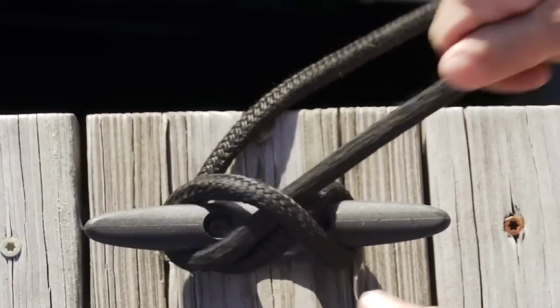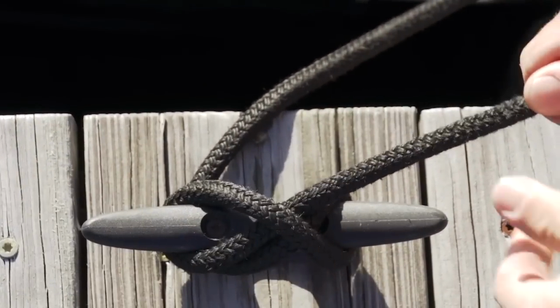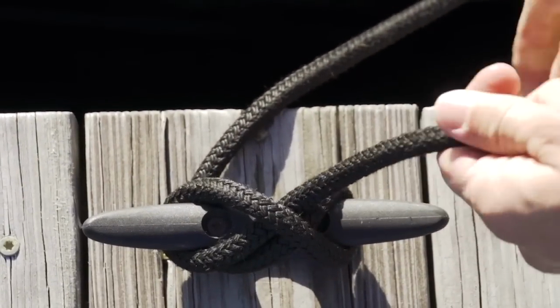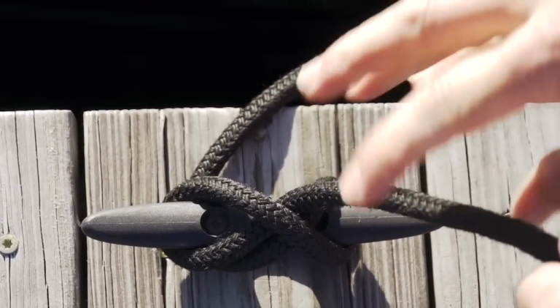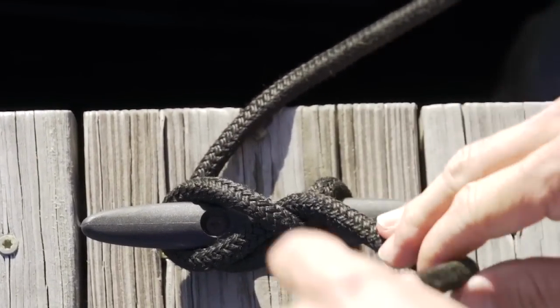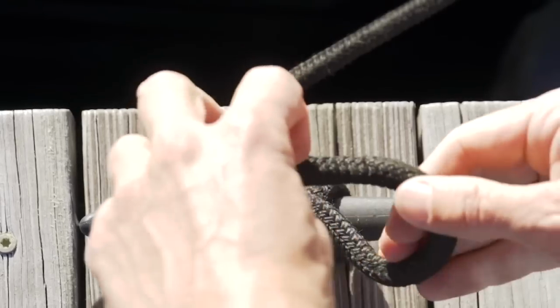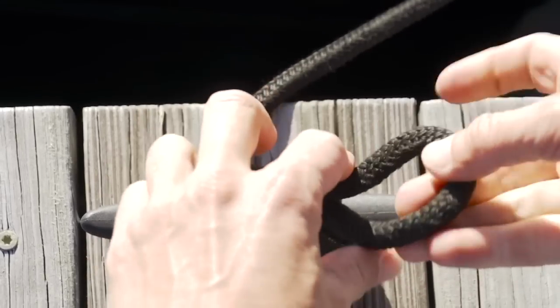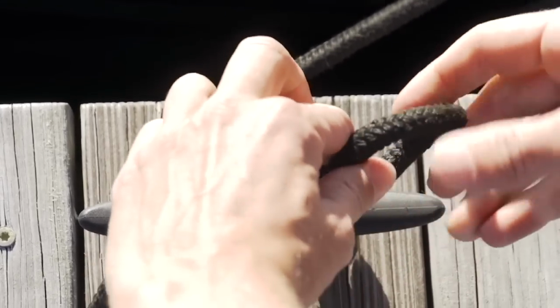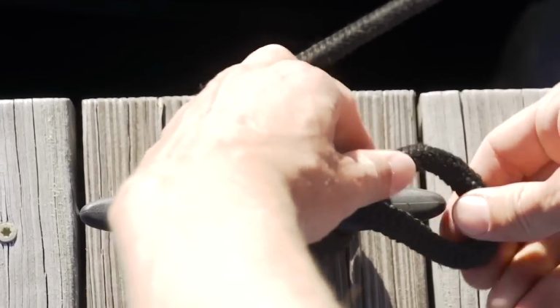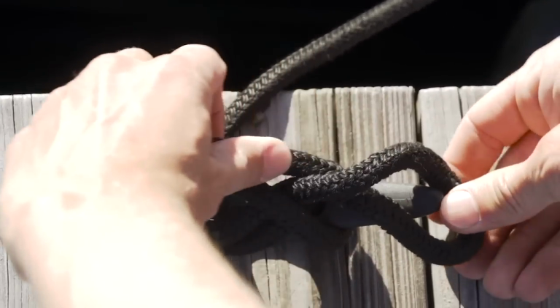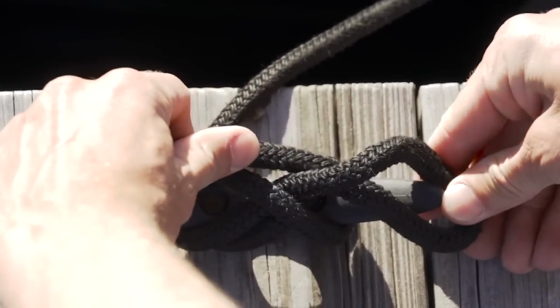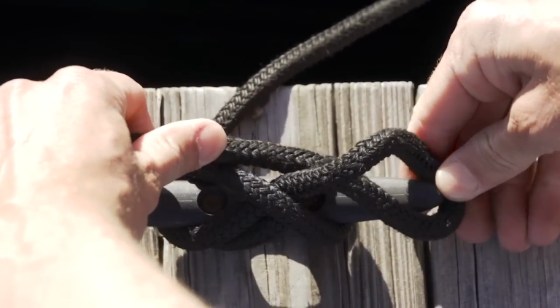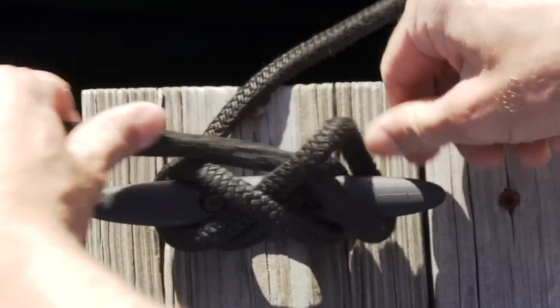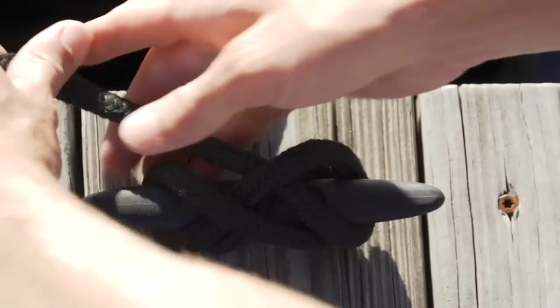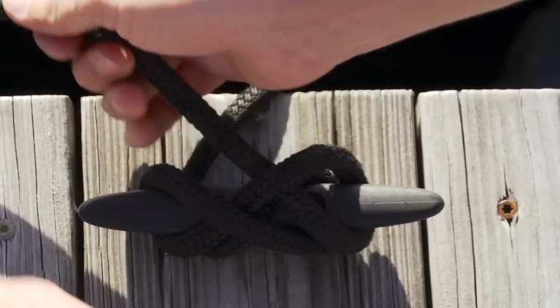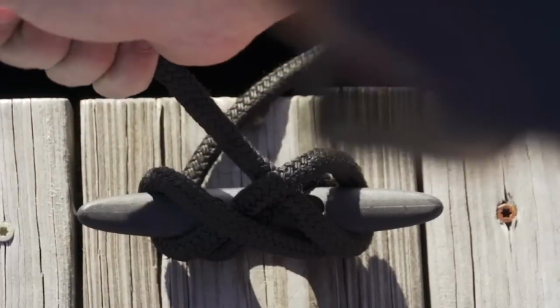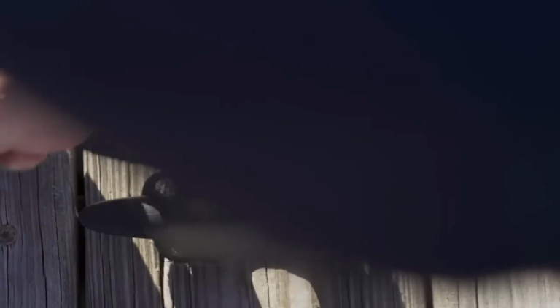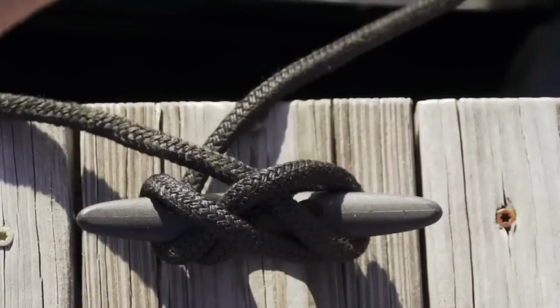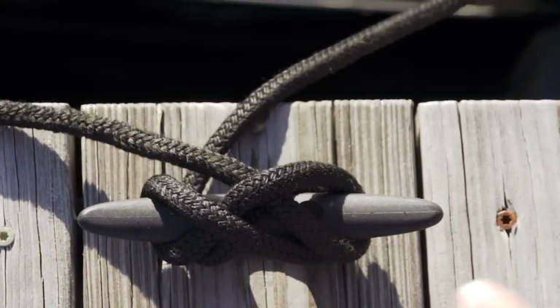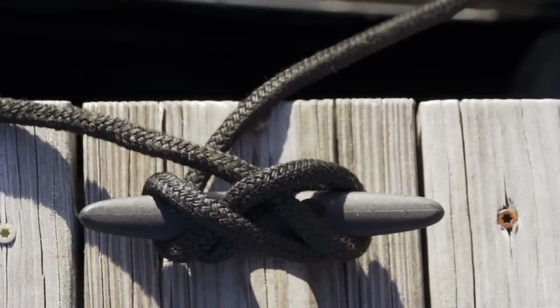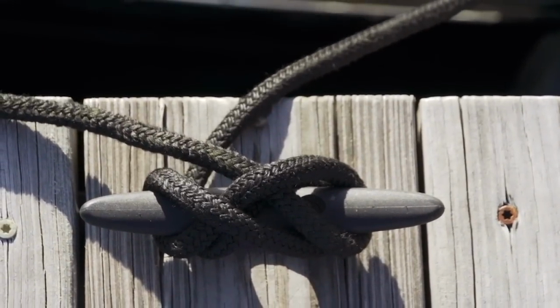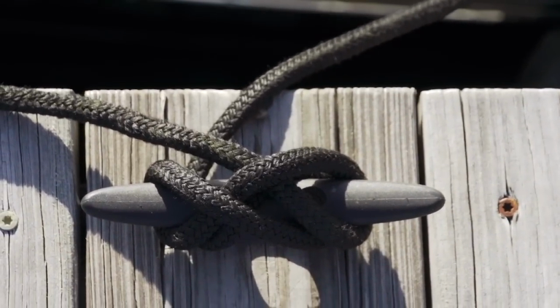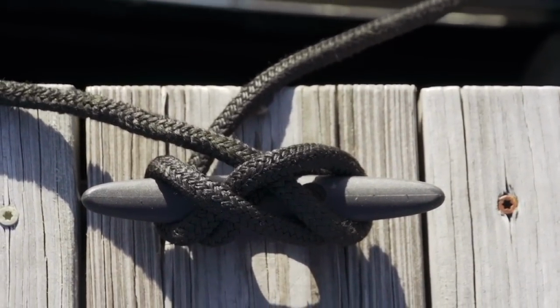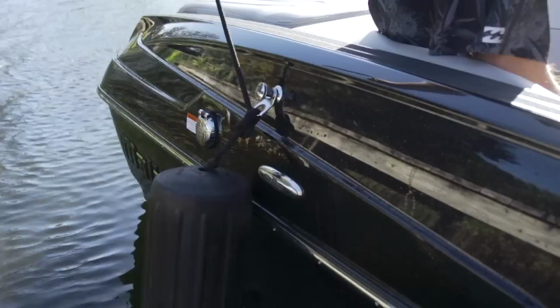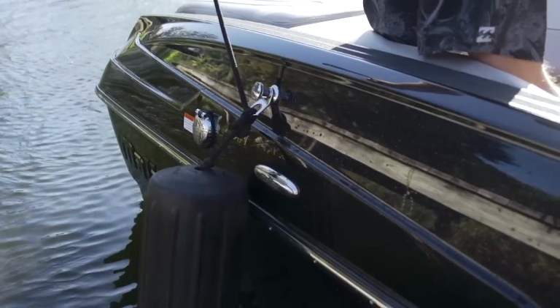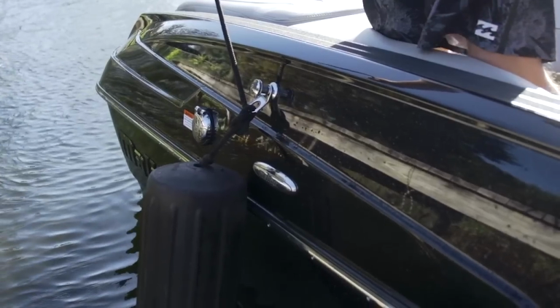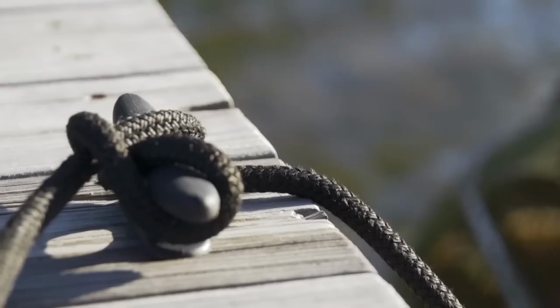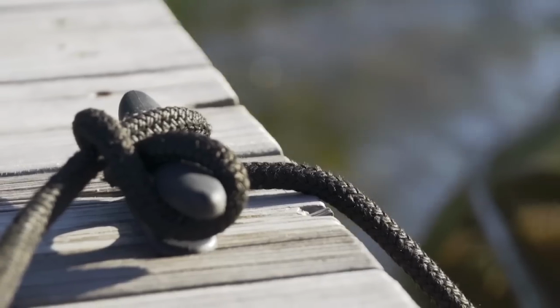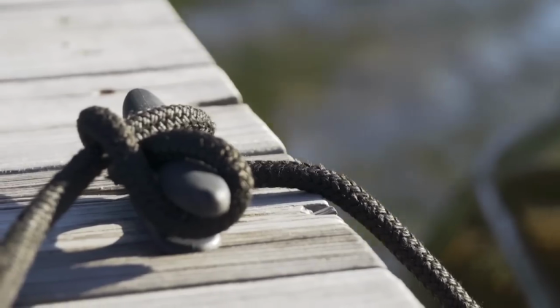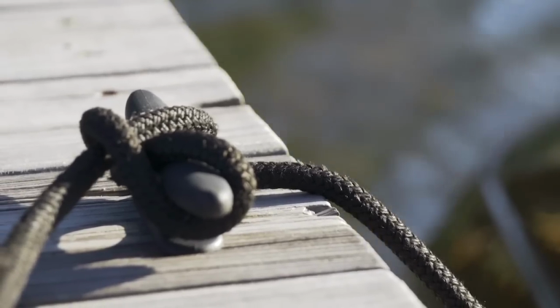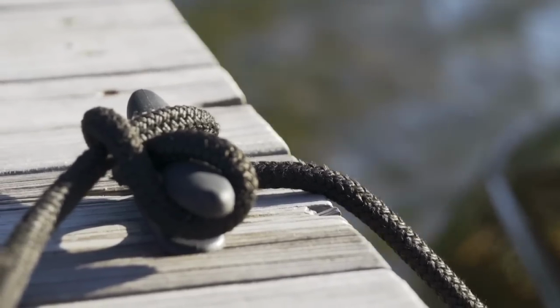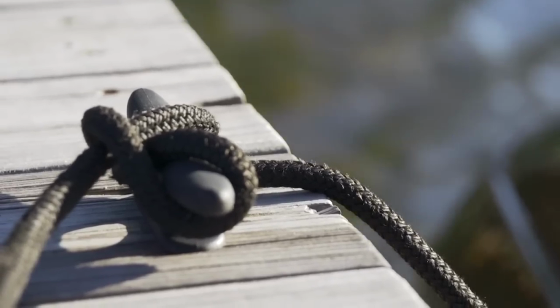Twist so you follow the lines of your first turn over the cleat, and it will be easy to release. Do it the opposite way, and you might have a really hard time getting your boat loose. You should end up with a knot that looks like a figure eight. If you use fenders and a good cleat hitch, your boat will always be safe and secure.